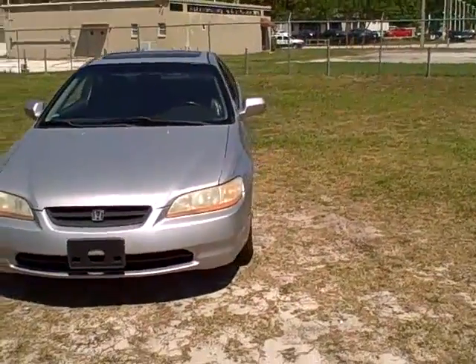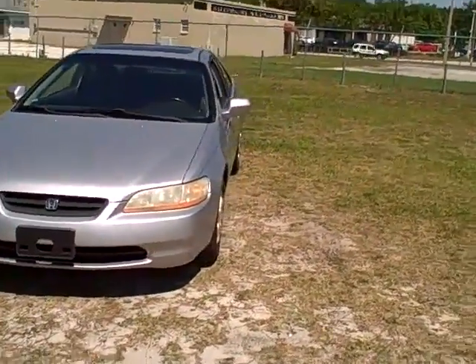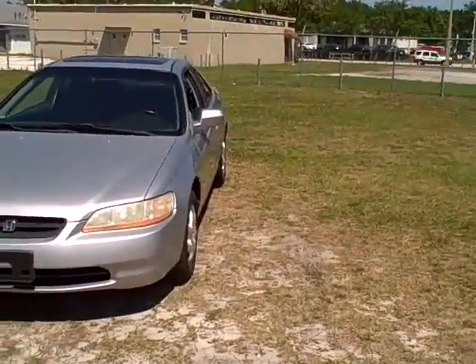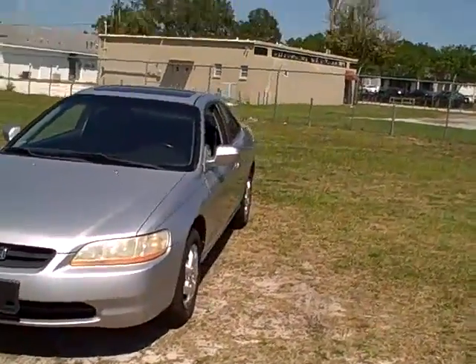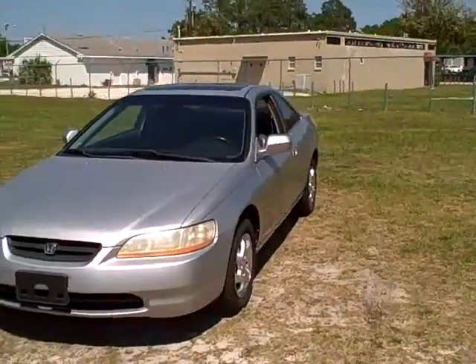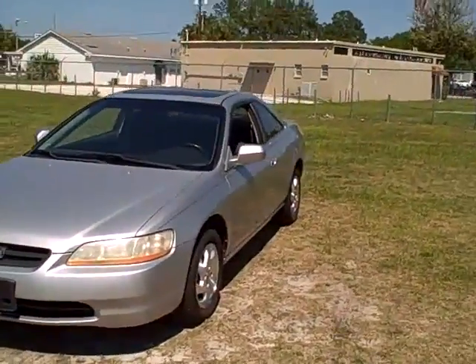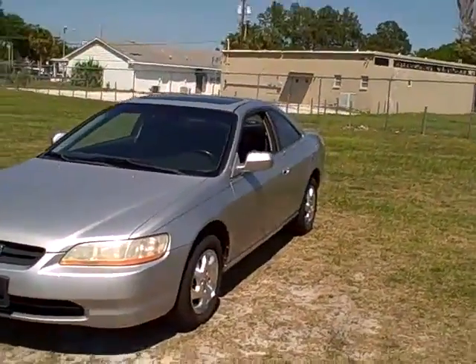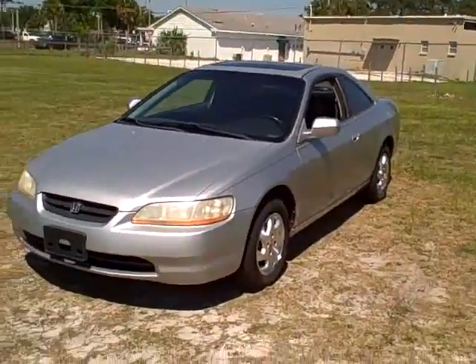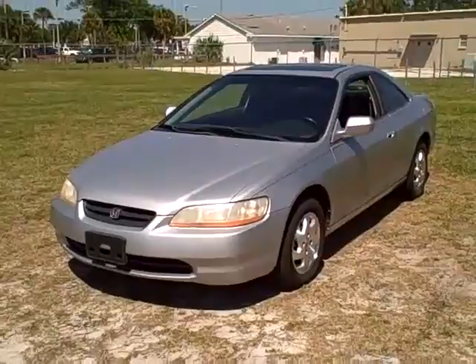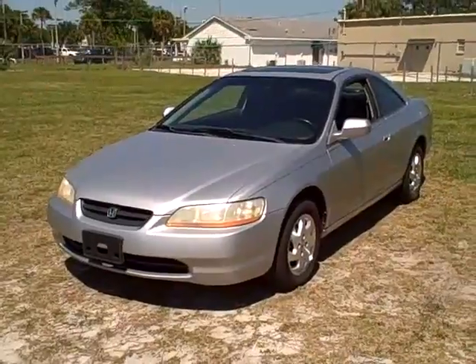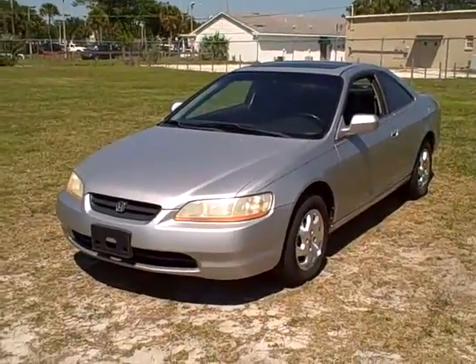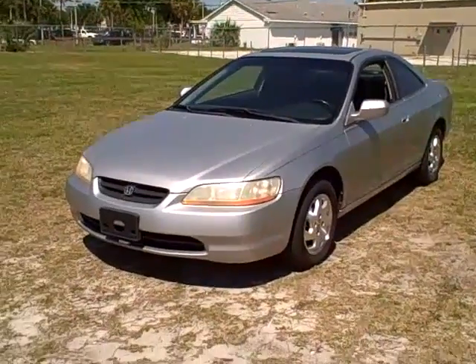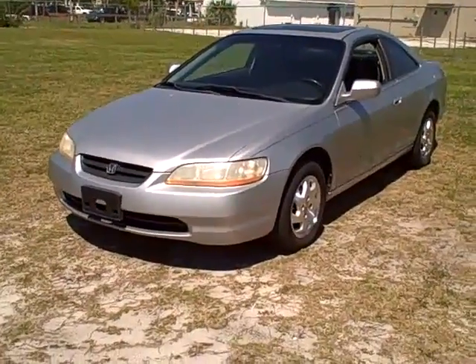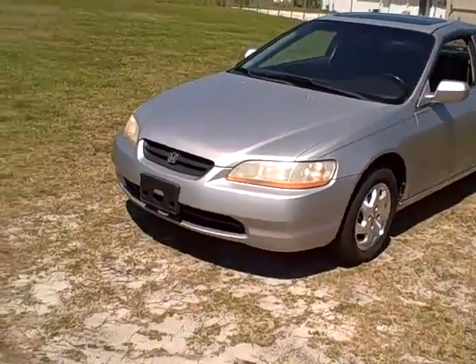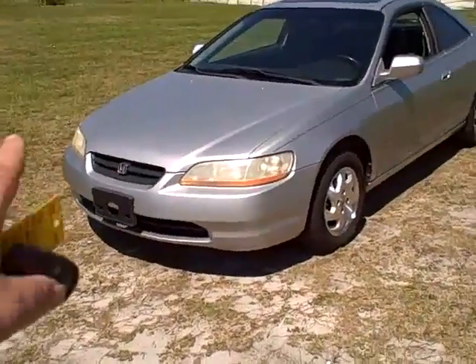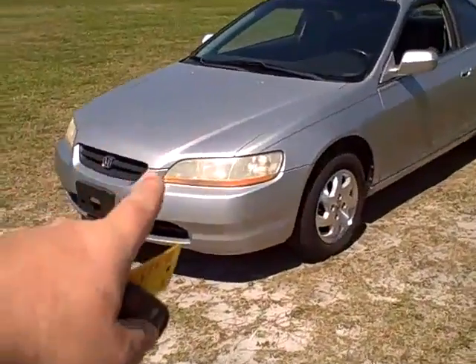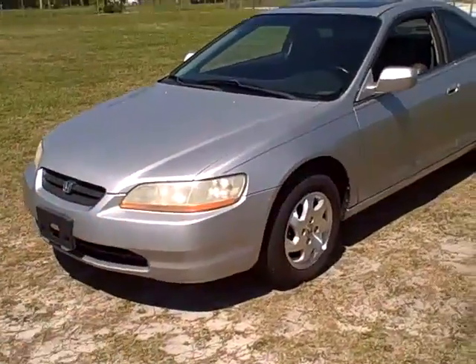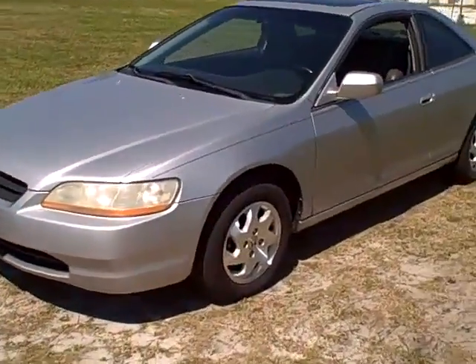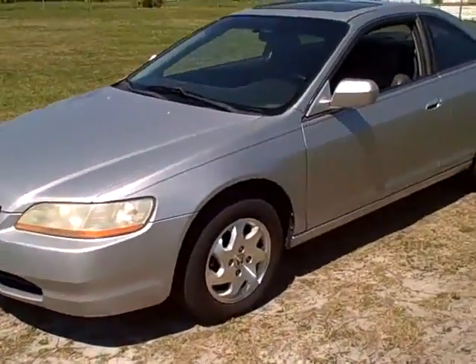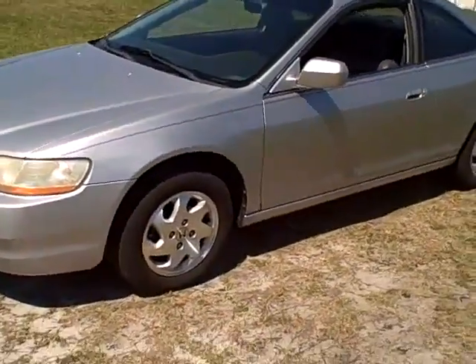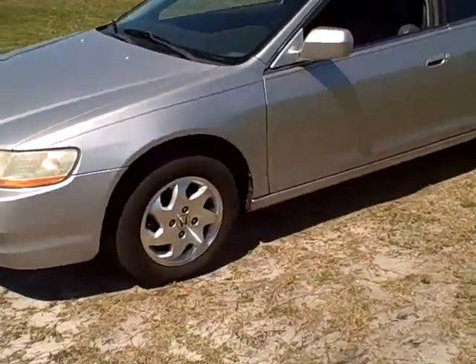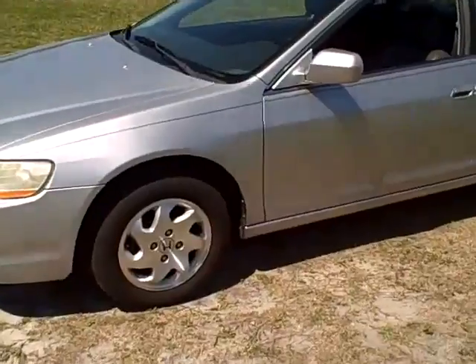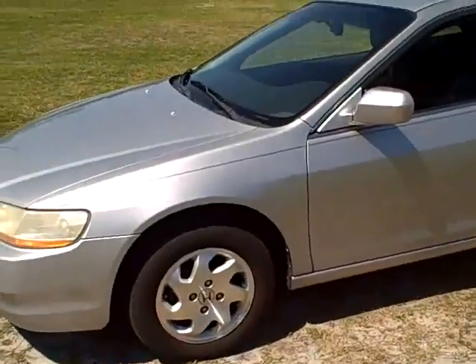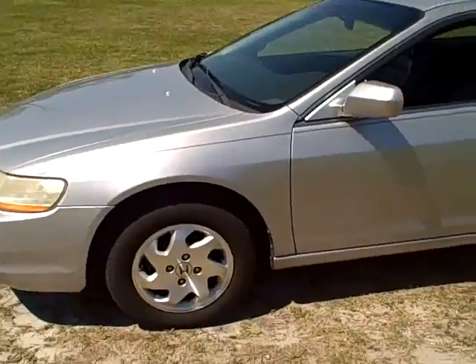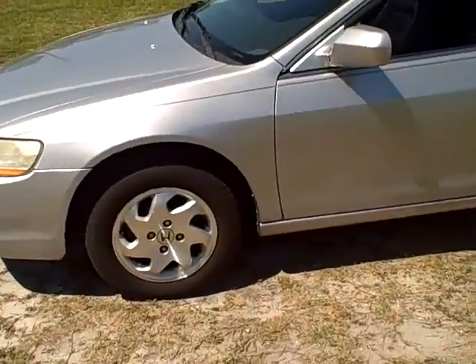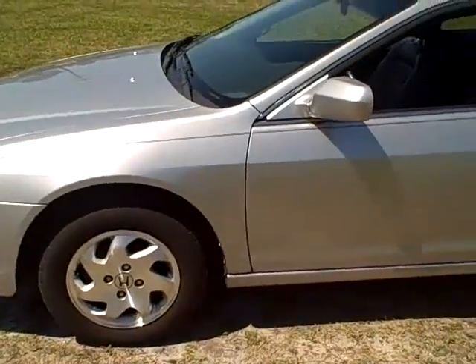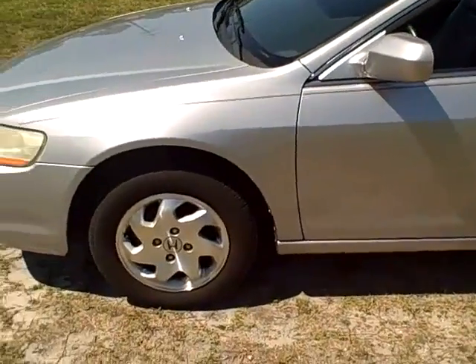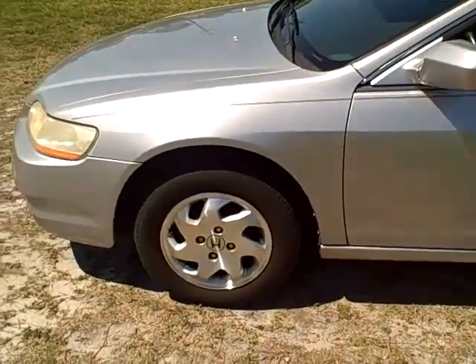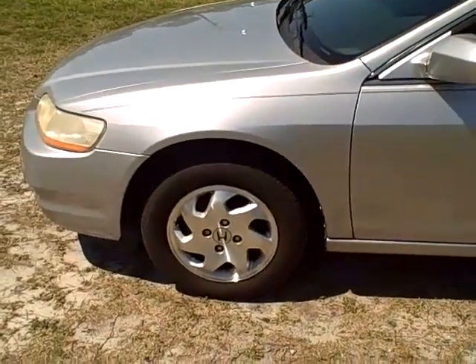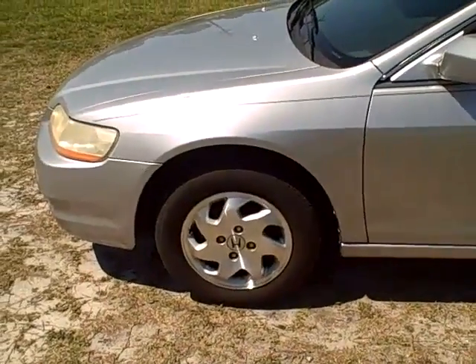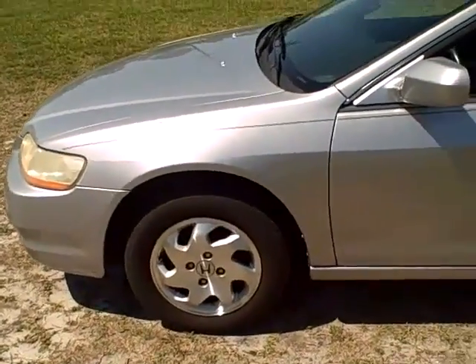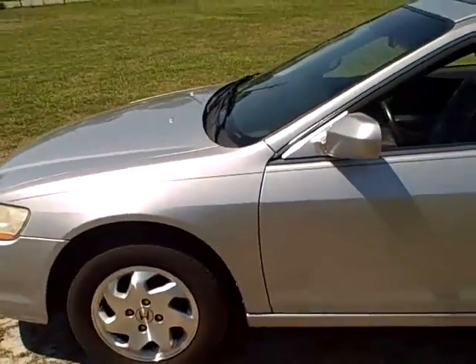This 2000 Honda Accord has got 160,000 miles. It's a local trade. It's a really nice car. It's got the usual fading on the front headlamps, but other than that it's got a really nice set of tires all around. Alloy wheels. It's an EX.